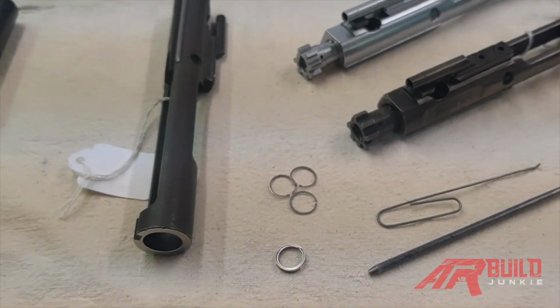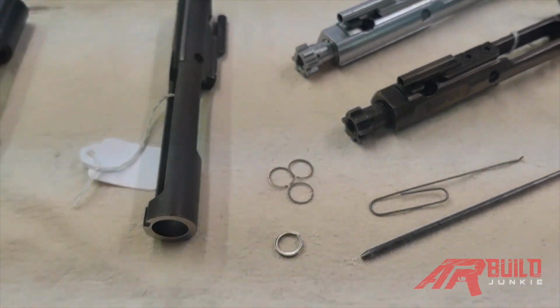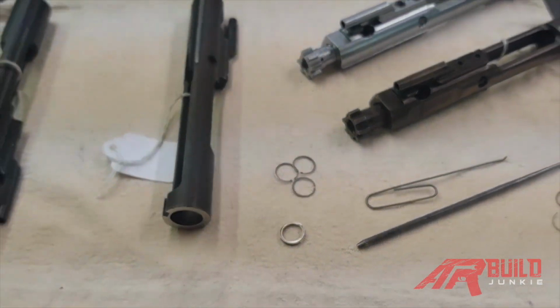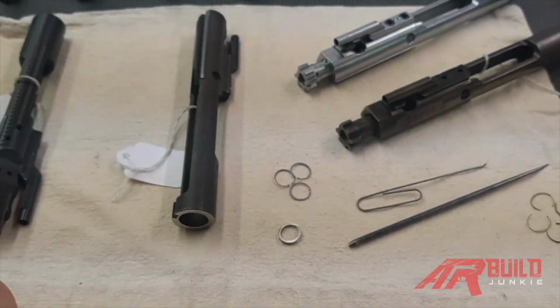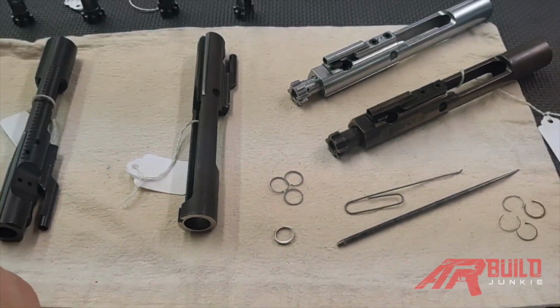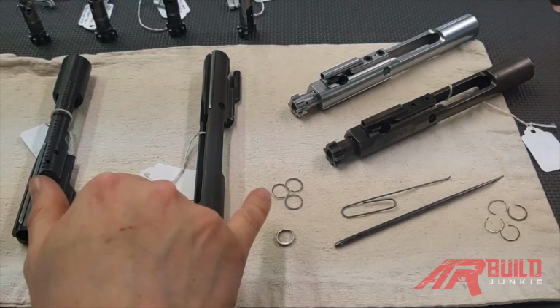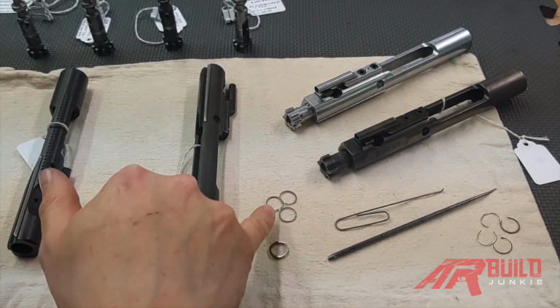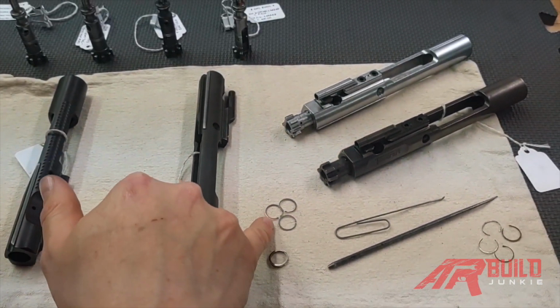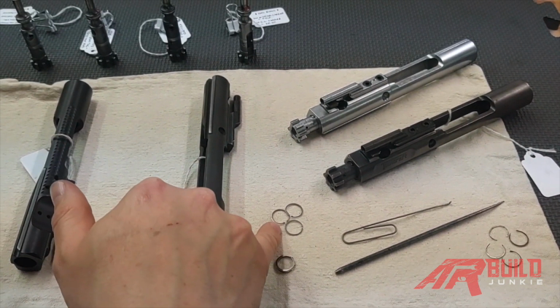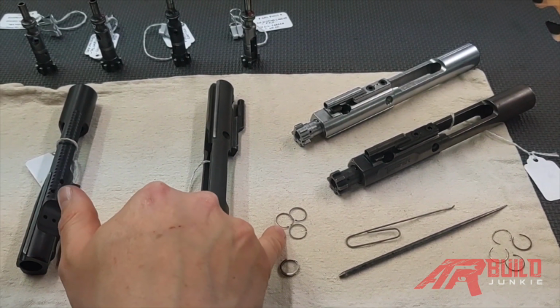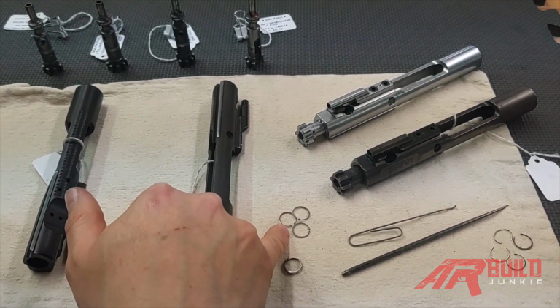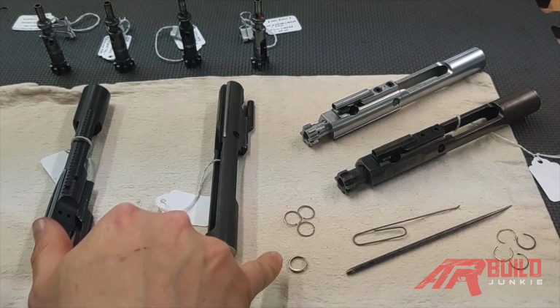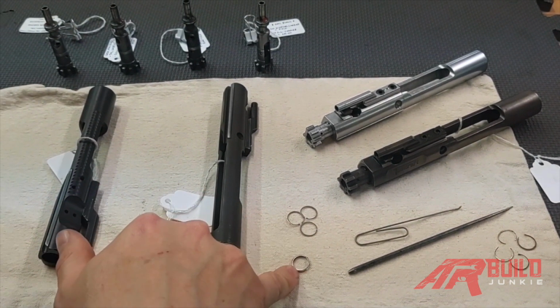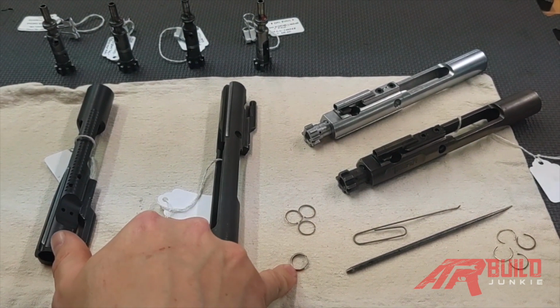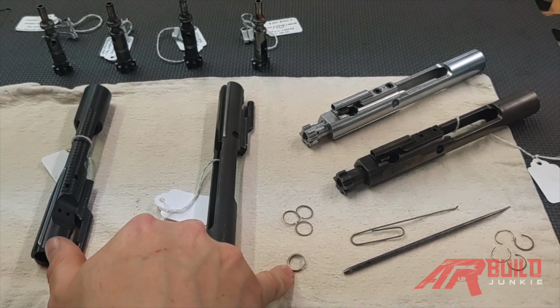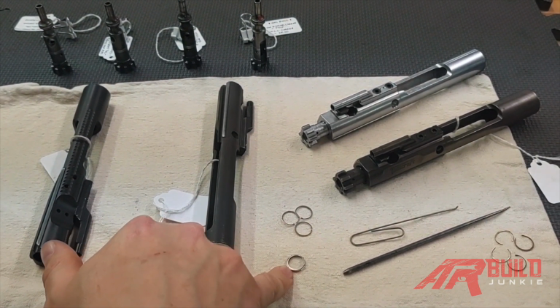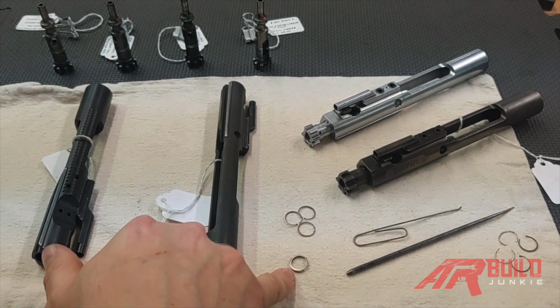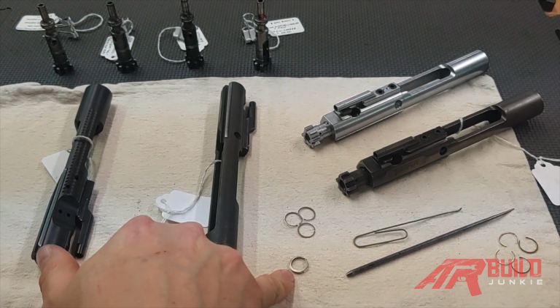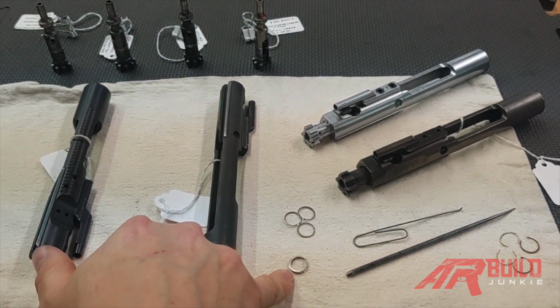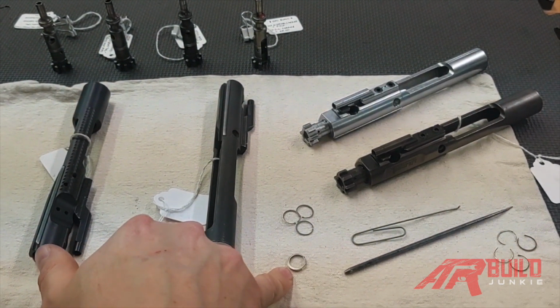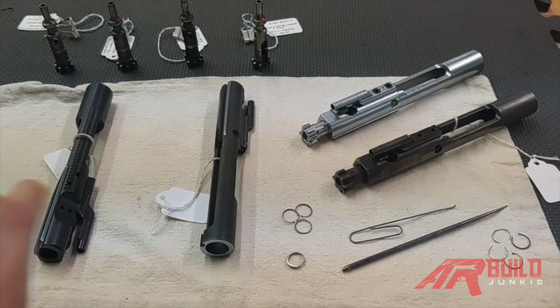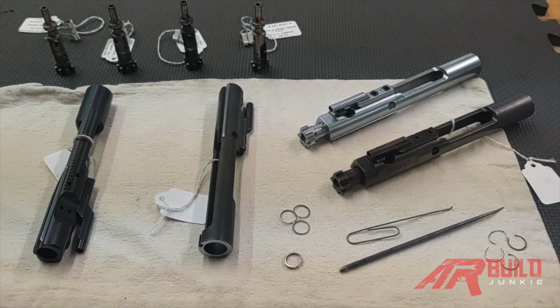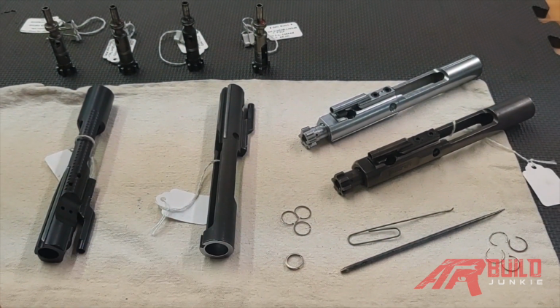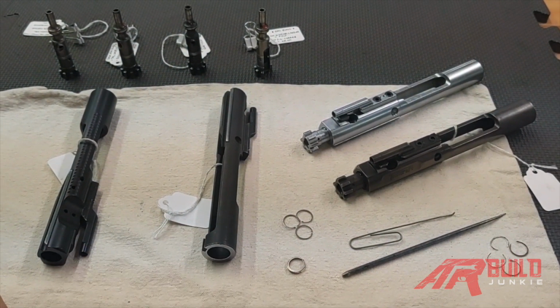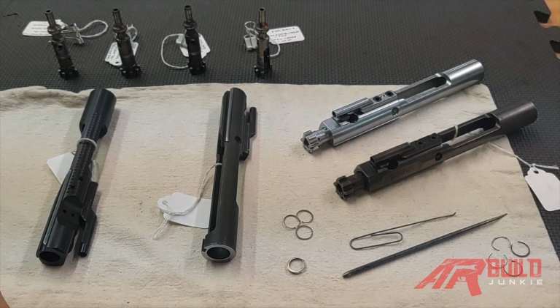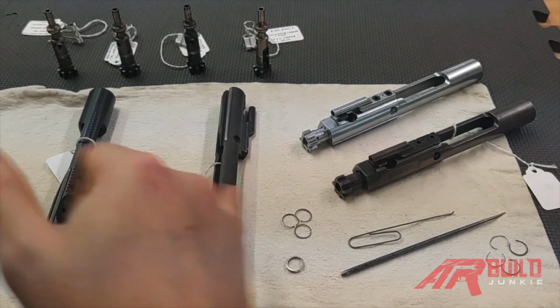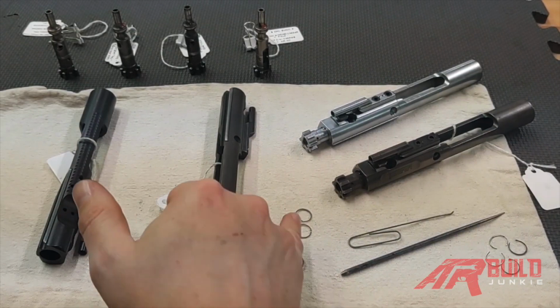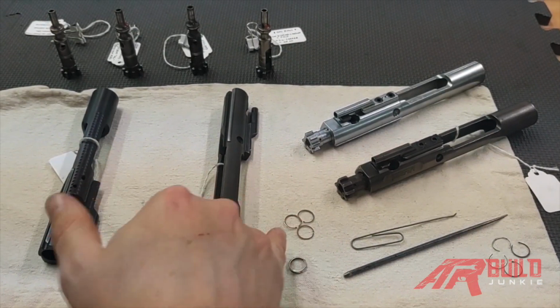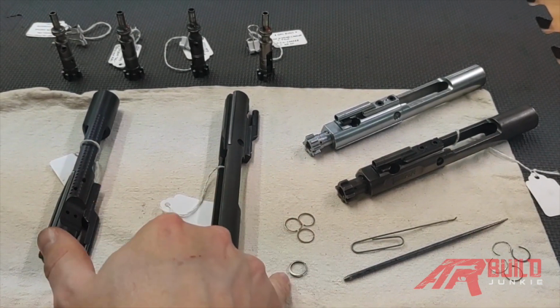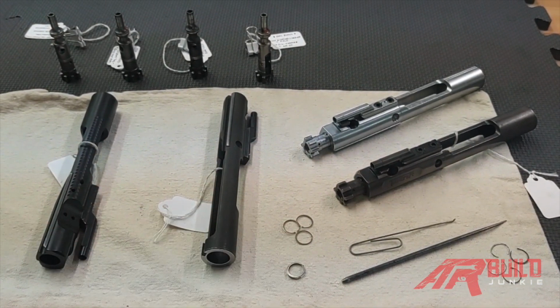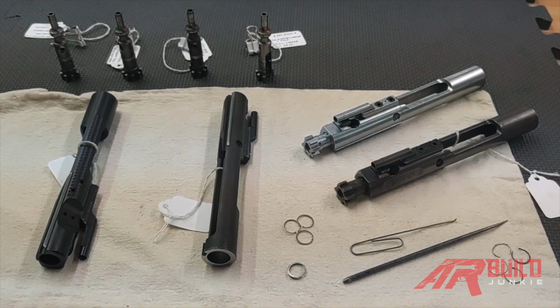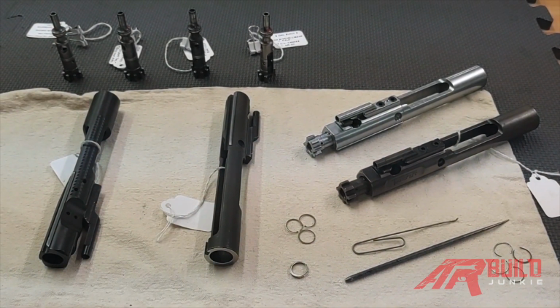I'm going to show you how to test standard three-piece rings and how these can be deceptive and you can't use the standard test. I'll let you decide whether or not these rings or those rings are right for you.